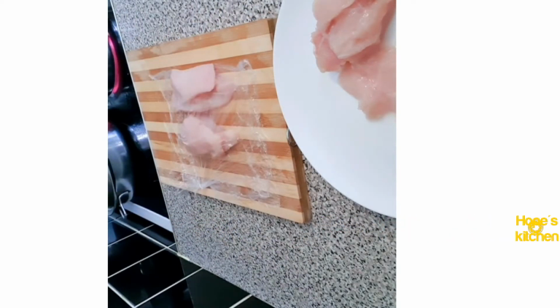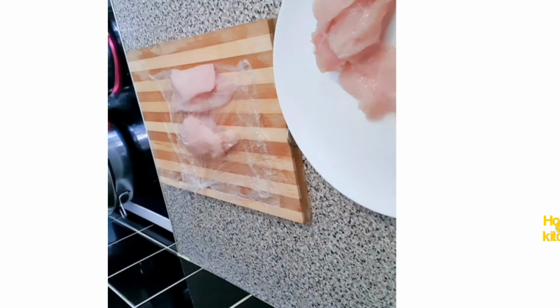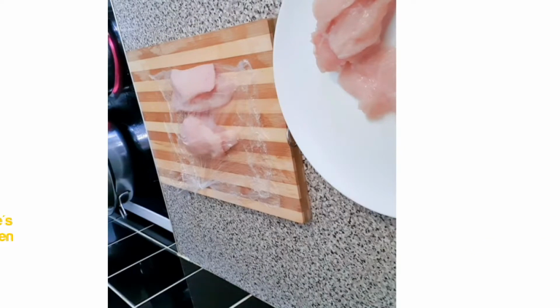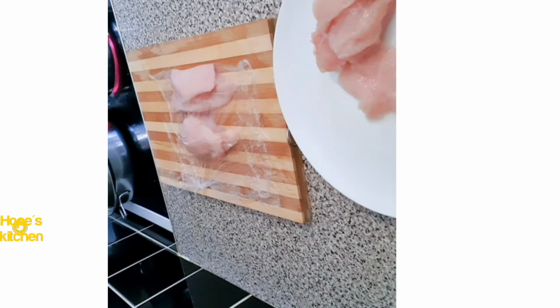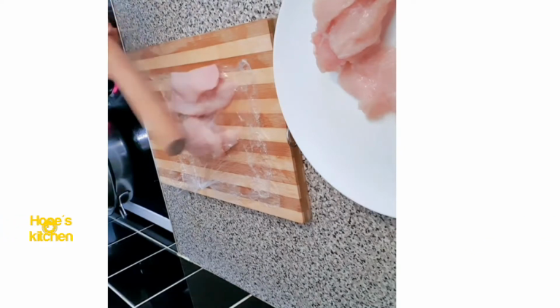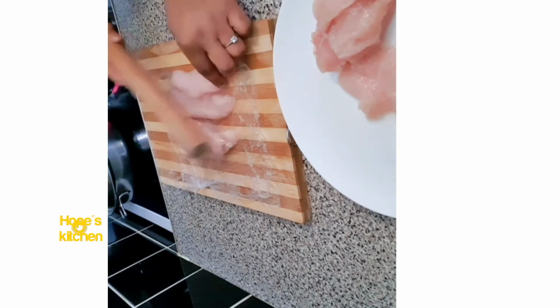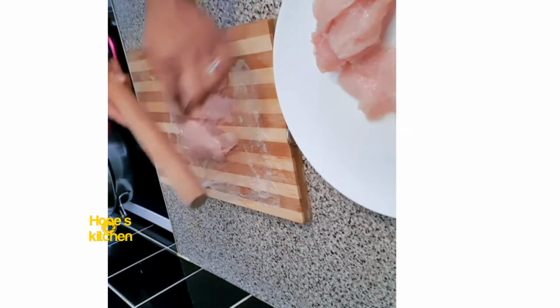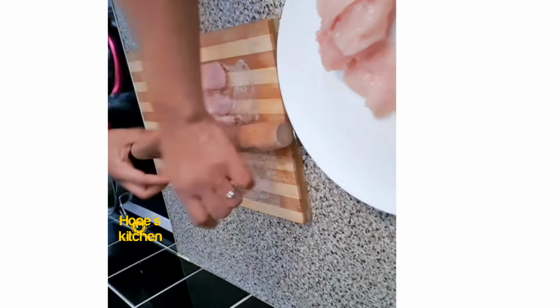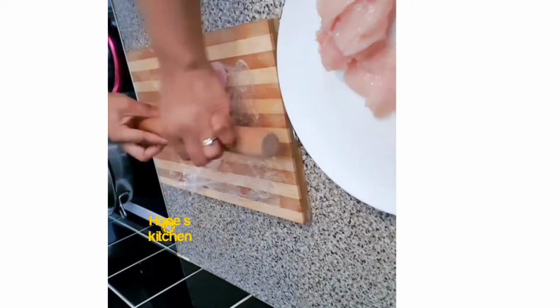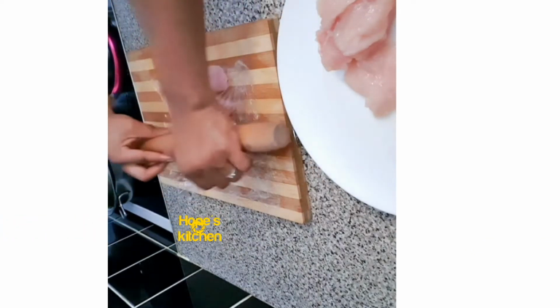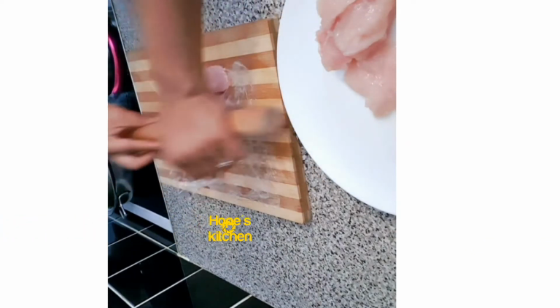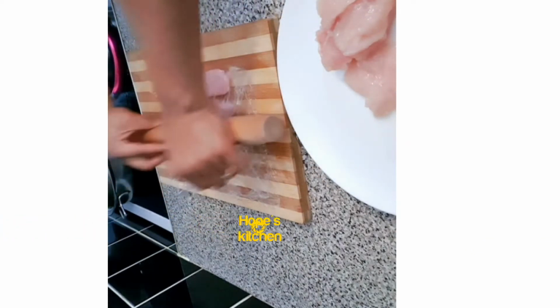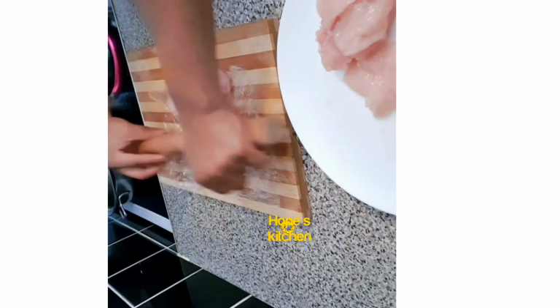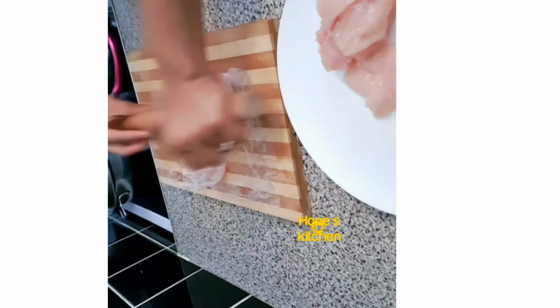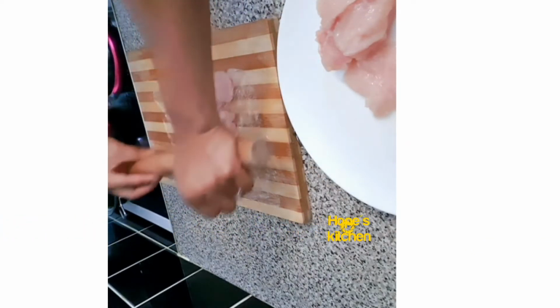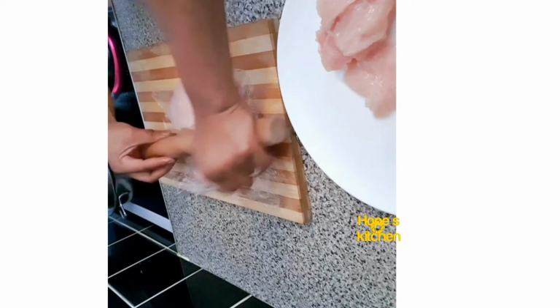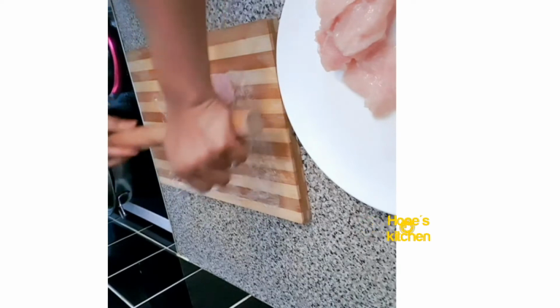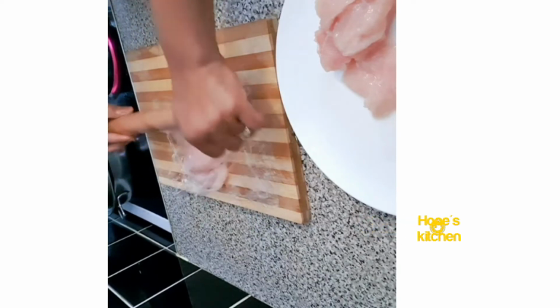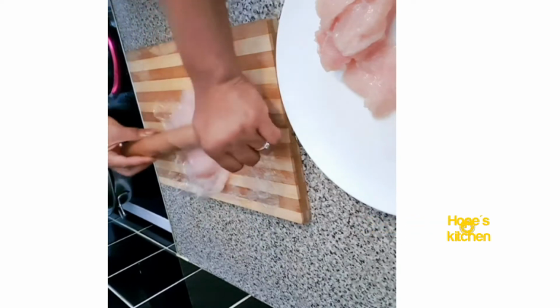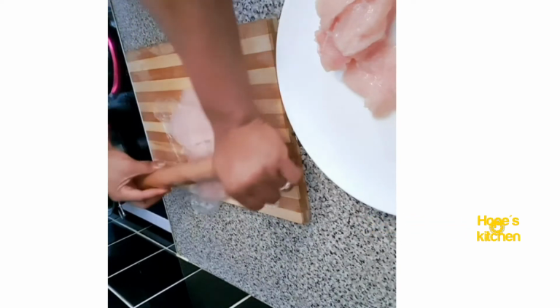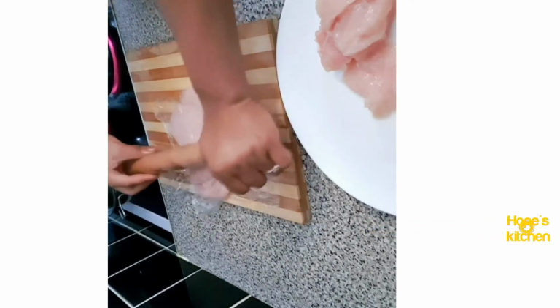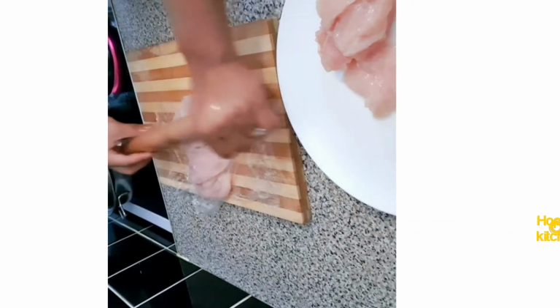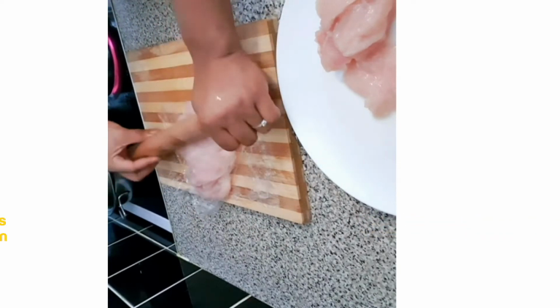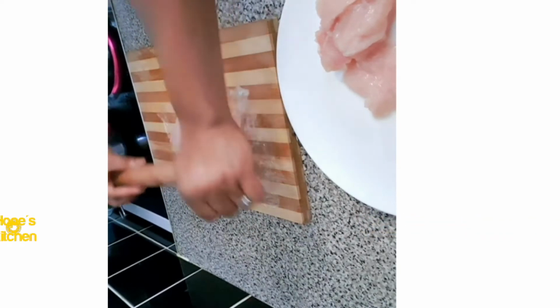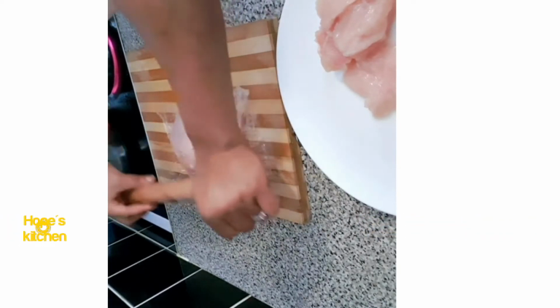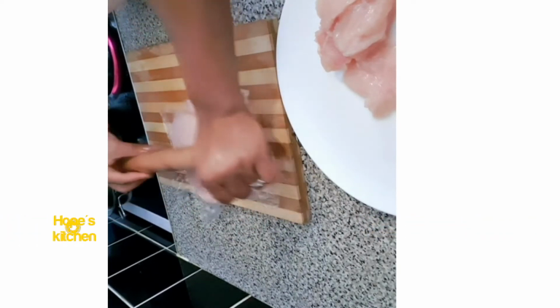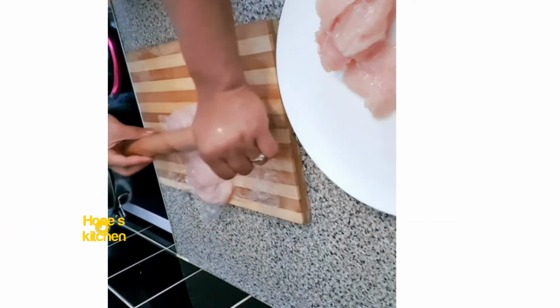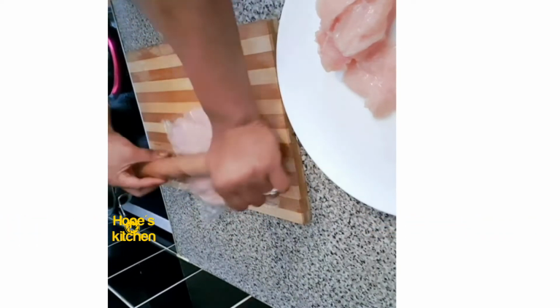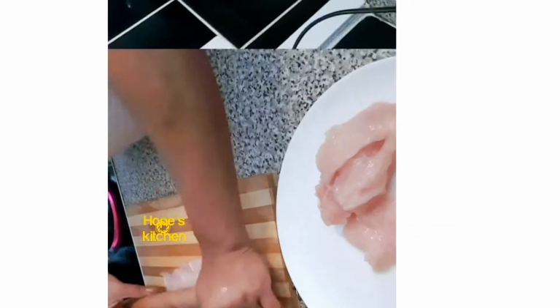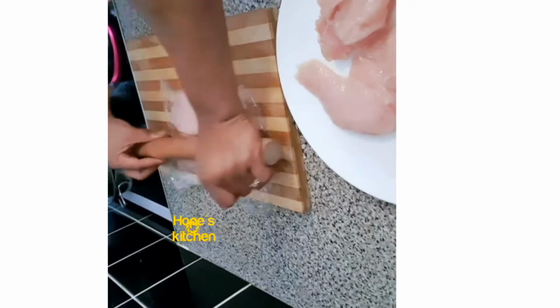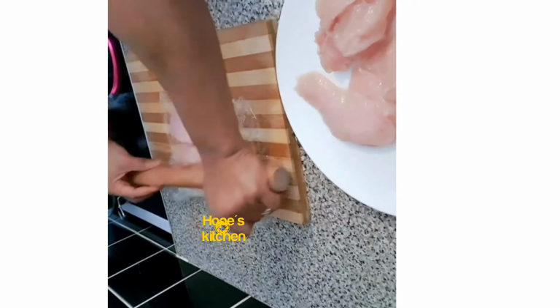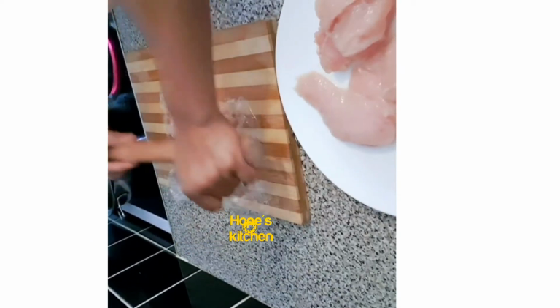I've already finished cutting the chicken breast so I'm just gonna start pounding it out. I've used cling film to cover it so I can pound it out in order to take the water out of the chicken breast. By doing it this way, all the water on the chicken breast will come out.